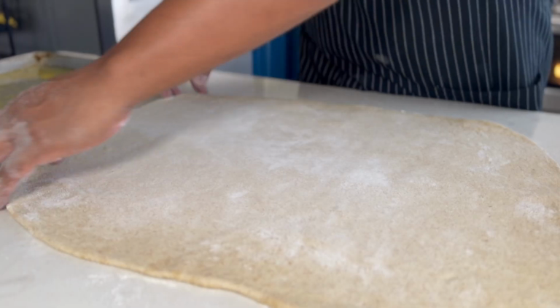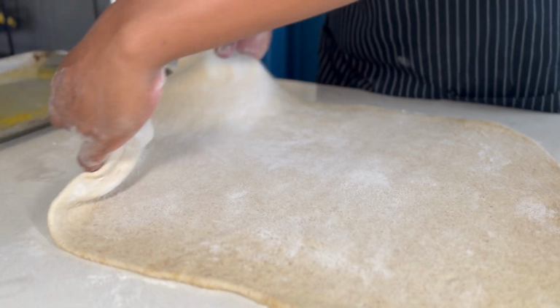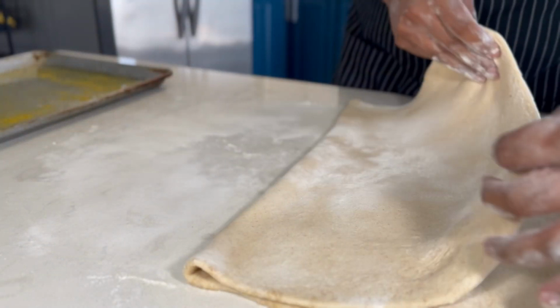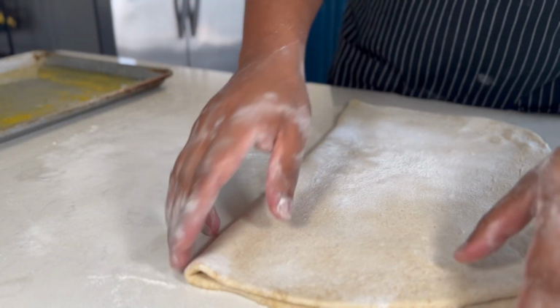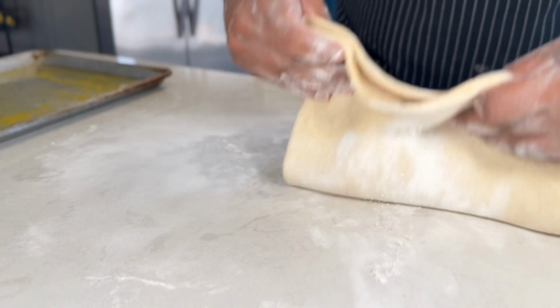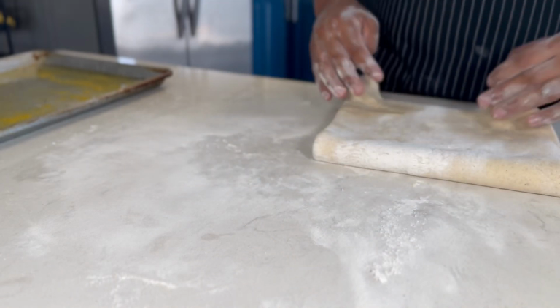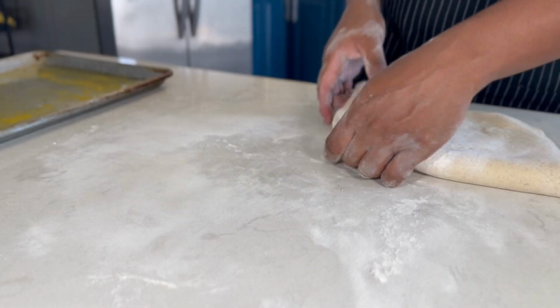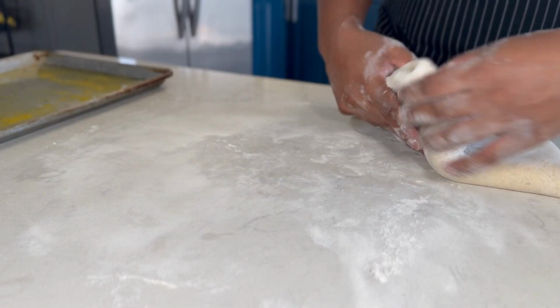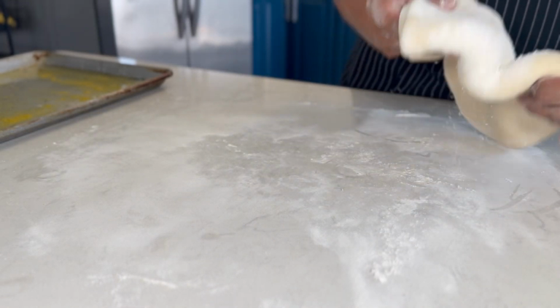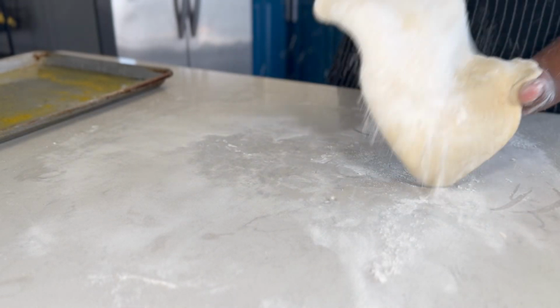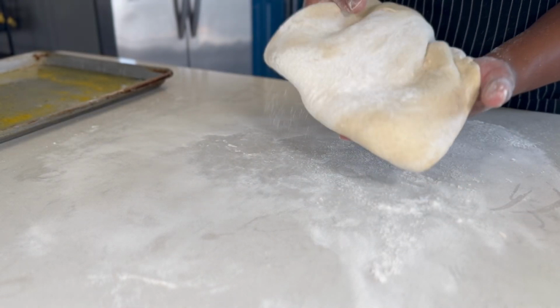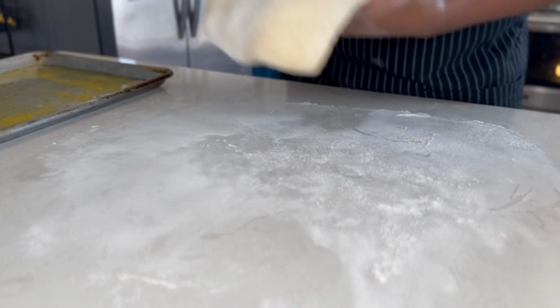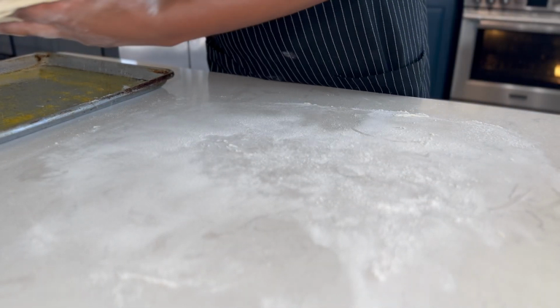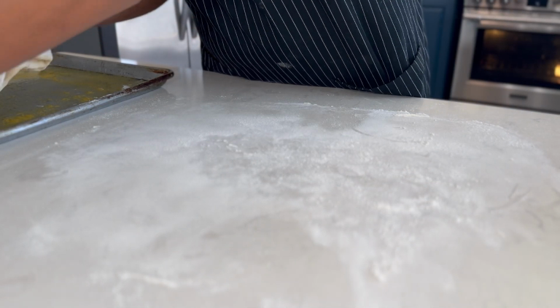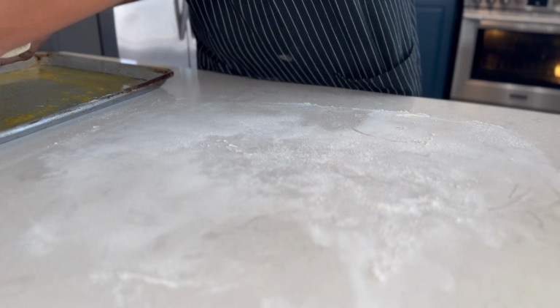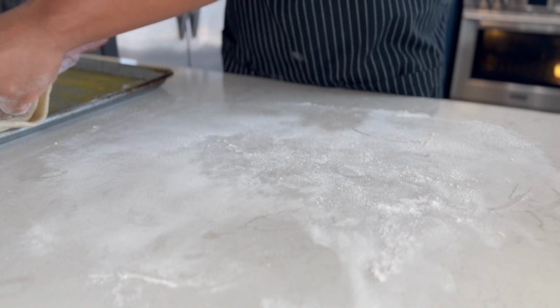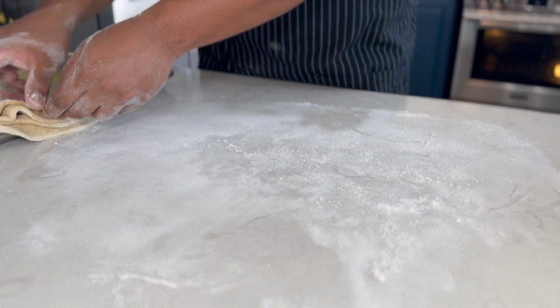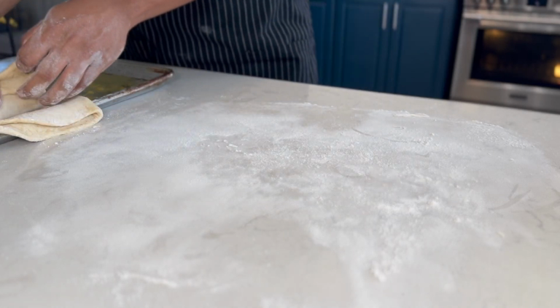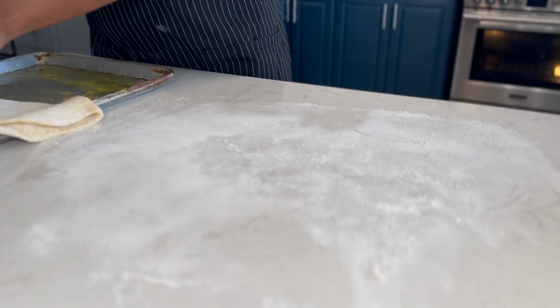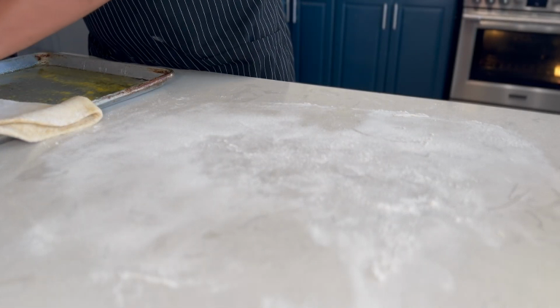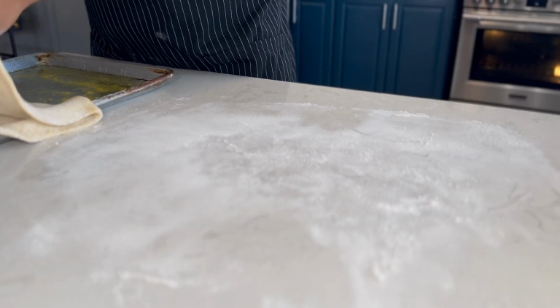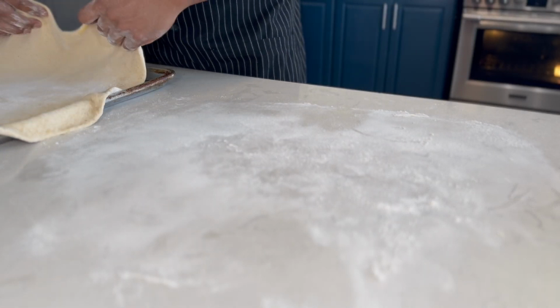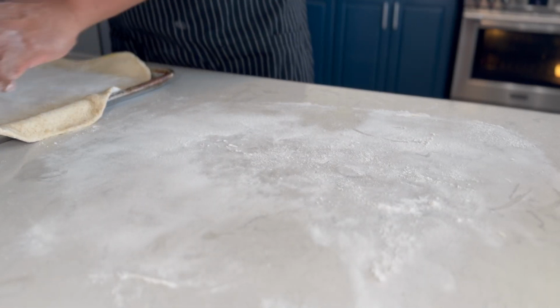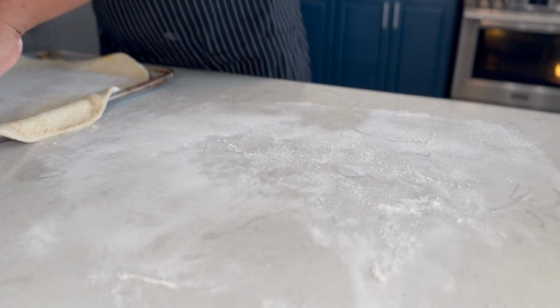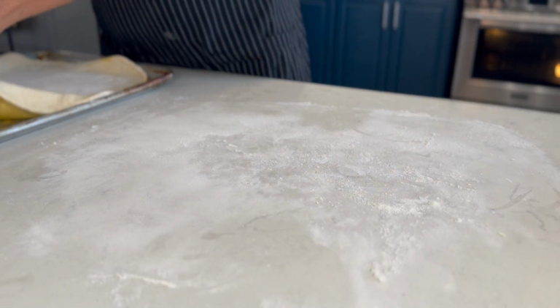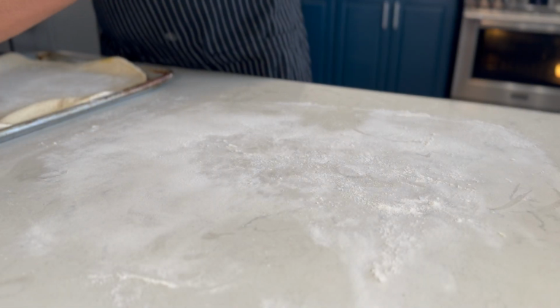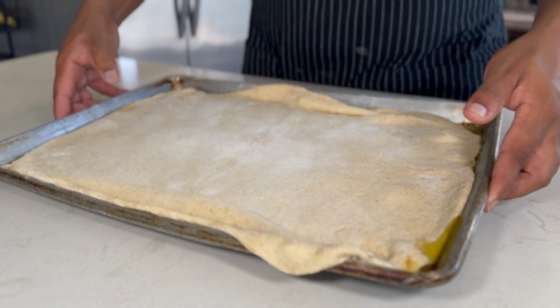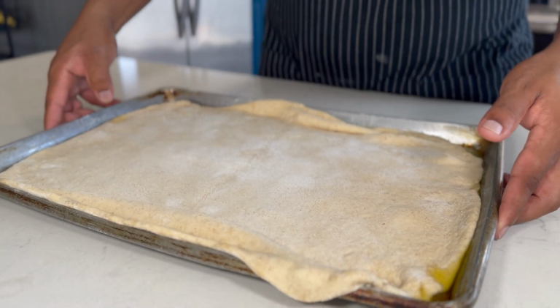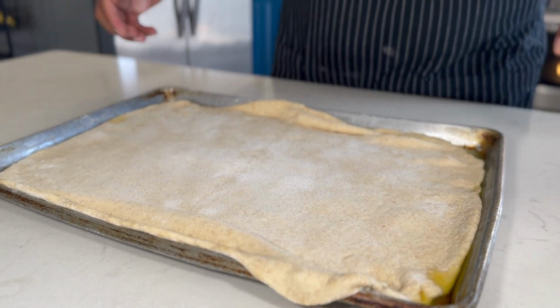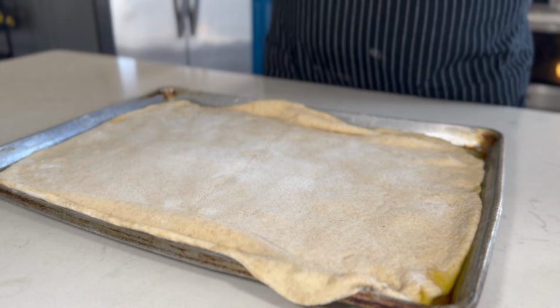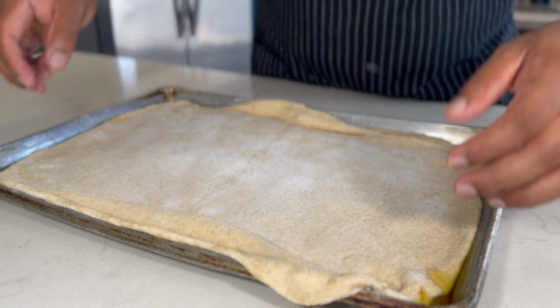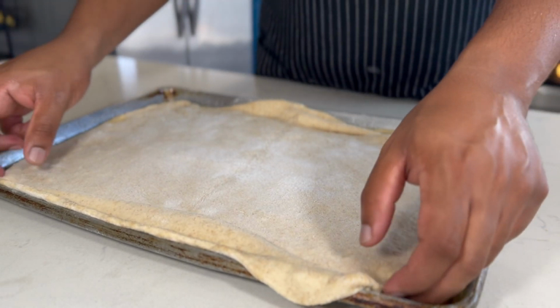Once rolled out, fold it in half, then in quarters before transferring it to your baking sheet. Adjust as needed — it's perfectly fine if it hangs over the edges. Open it out on your baking sheet, and once done, let it sit and relax for 15 minutes while you prepare the toppings.